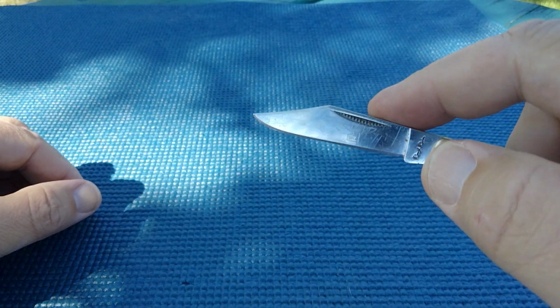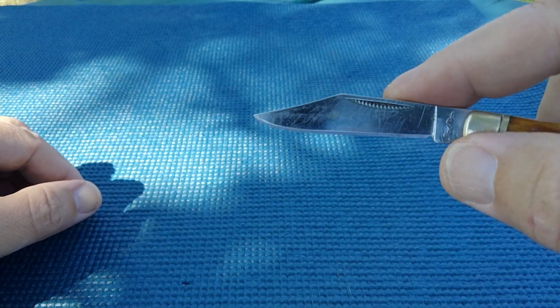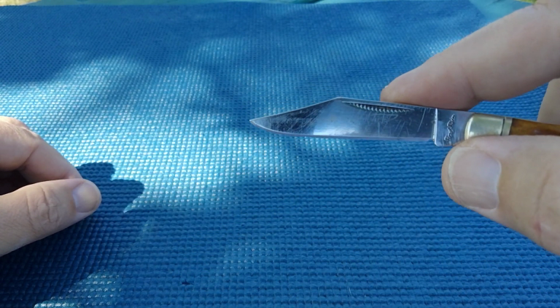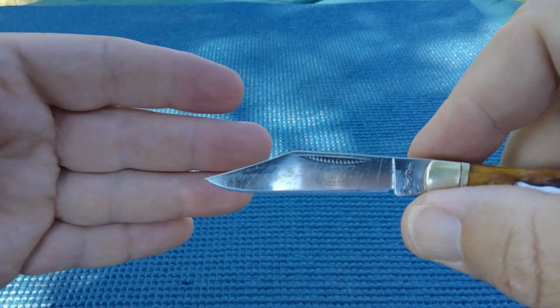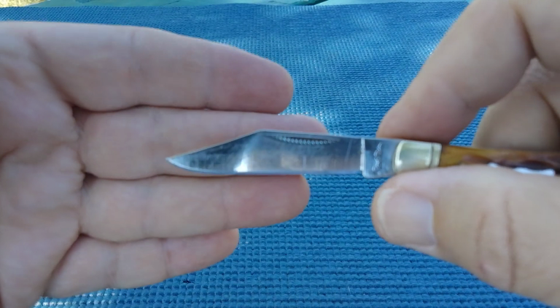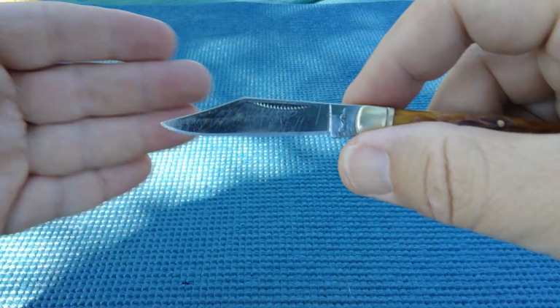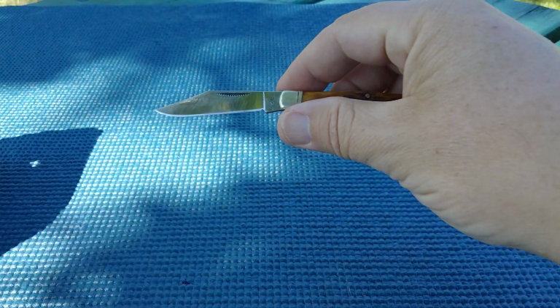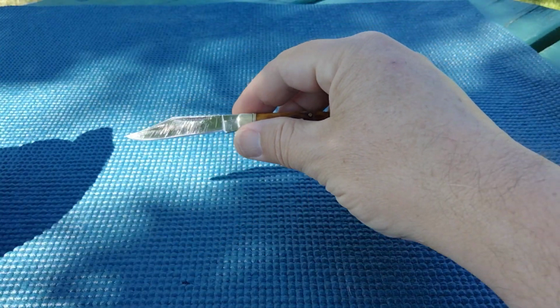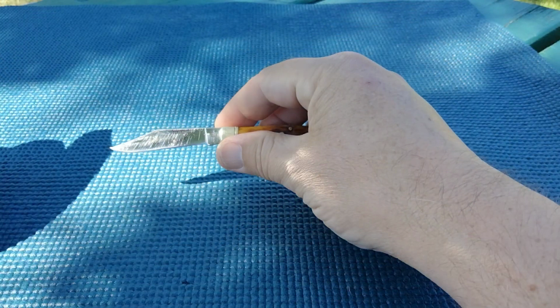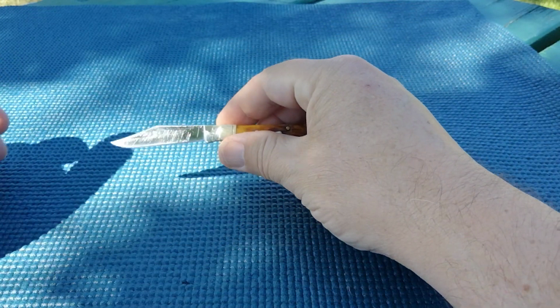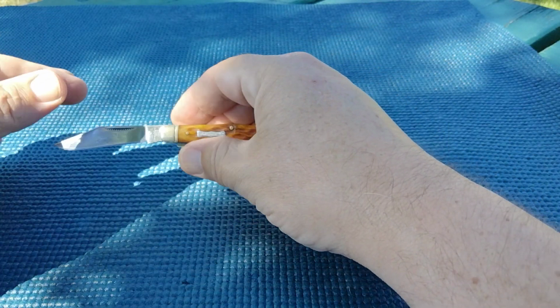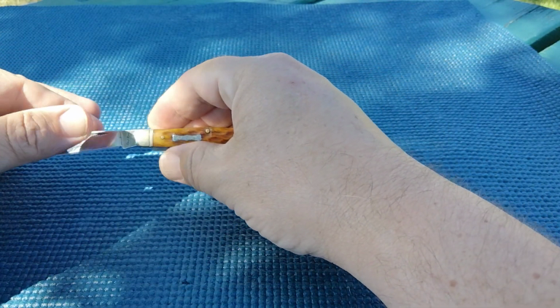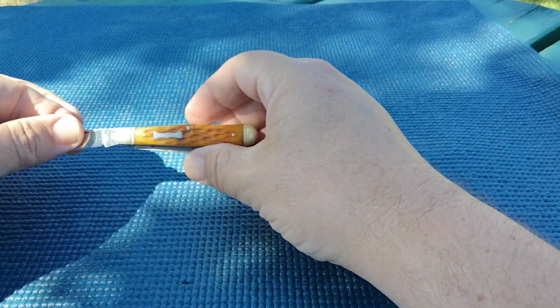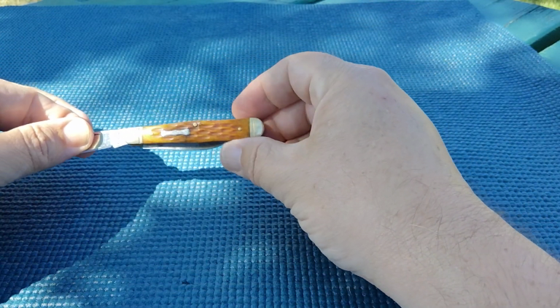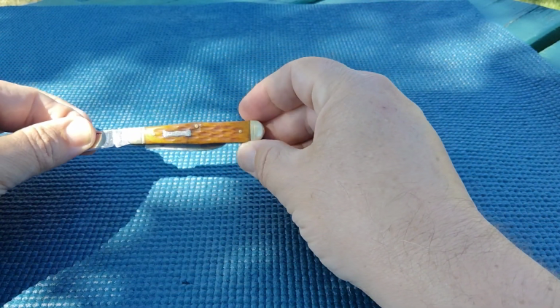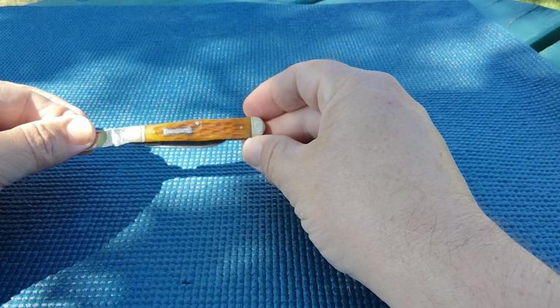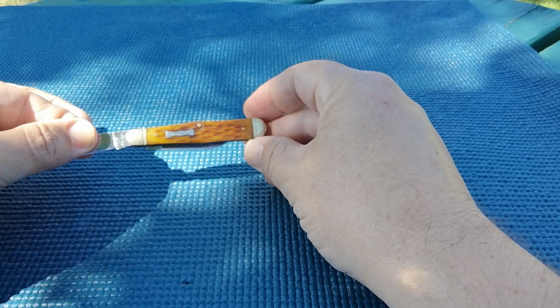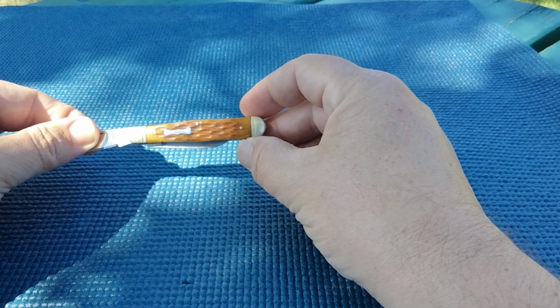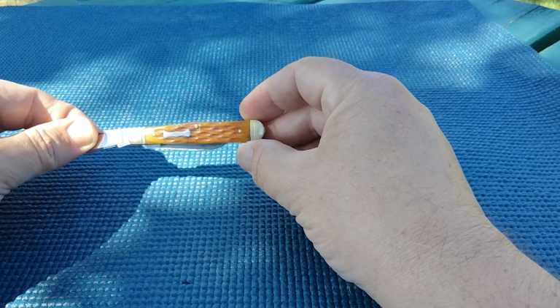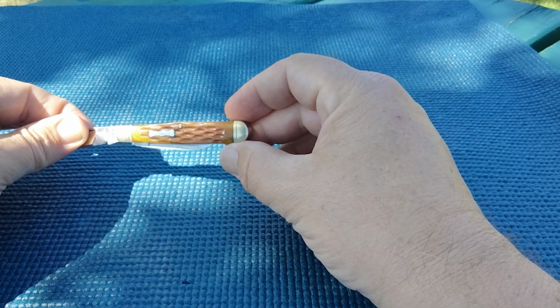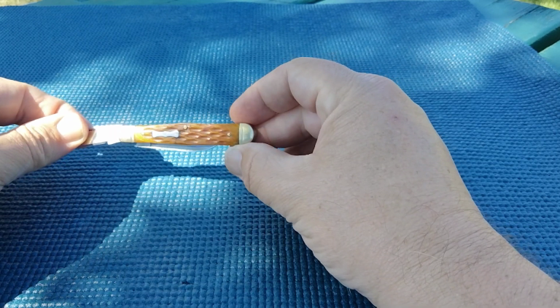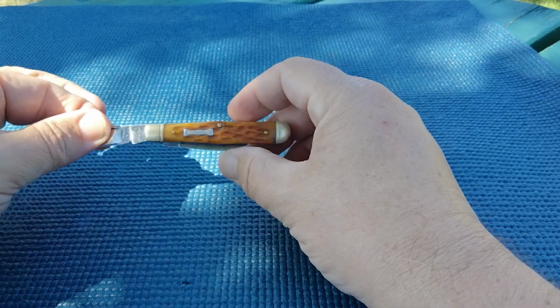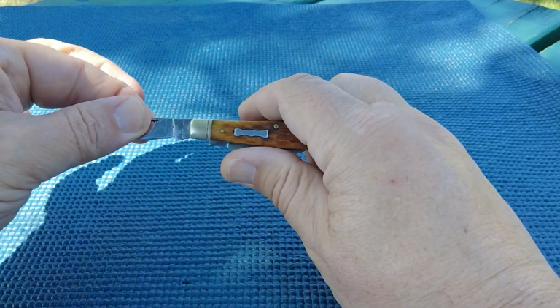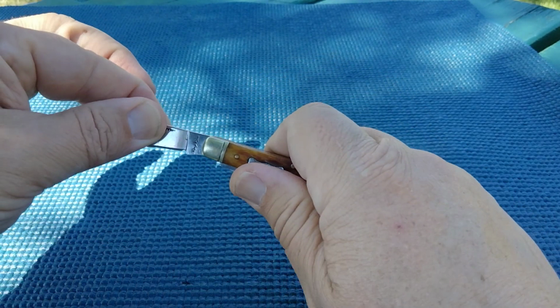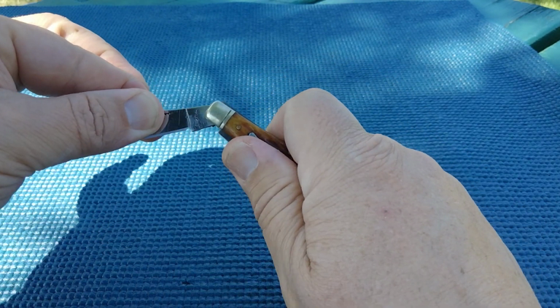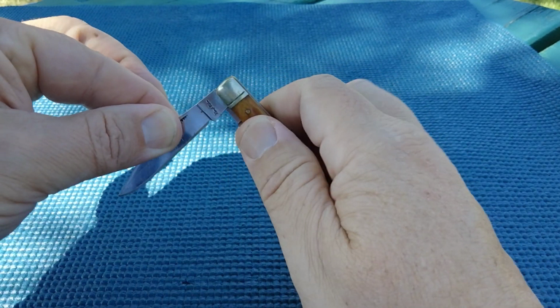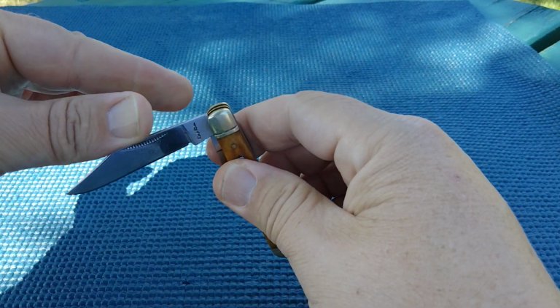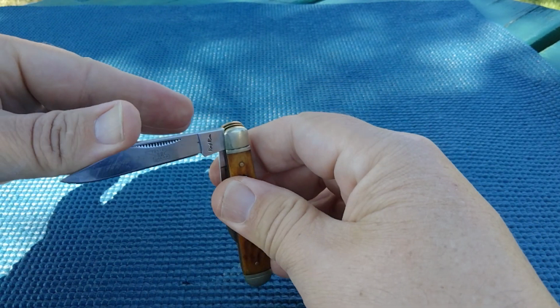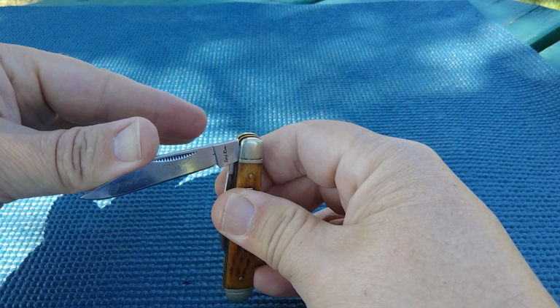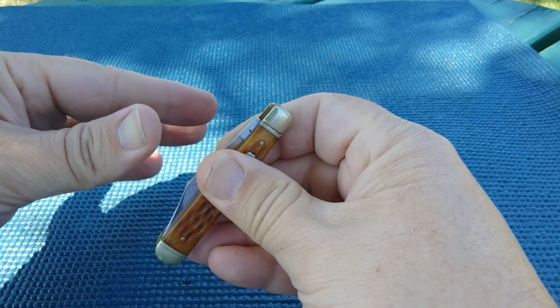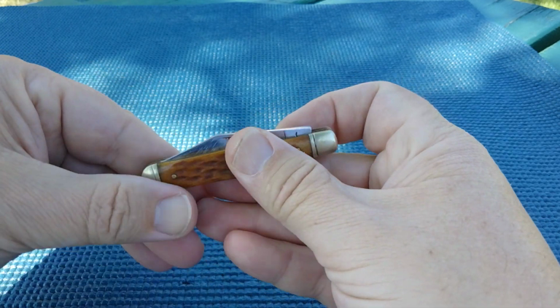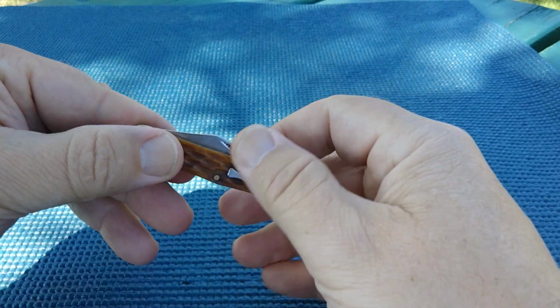It's got a nice clip point blade. Let me see if you can see any of the color in the handle. Really decent action. Got a half stop and good snap.